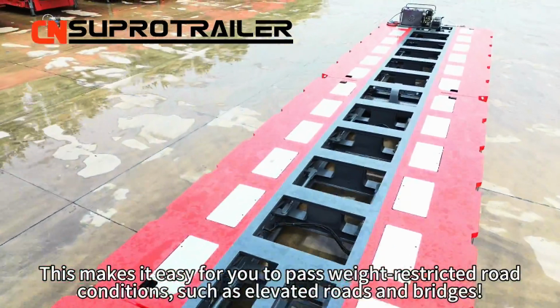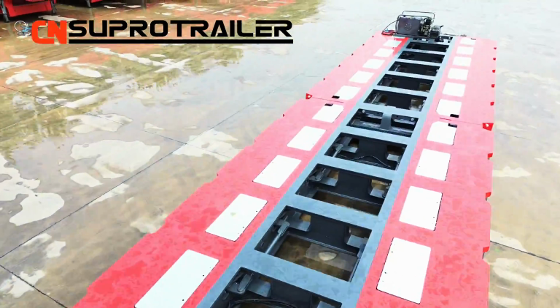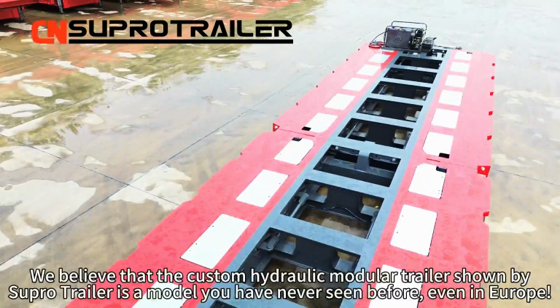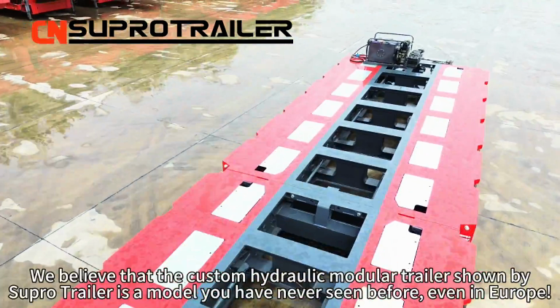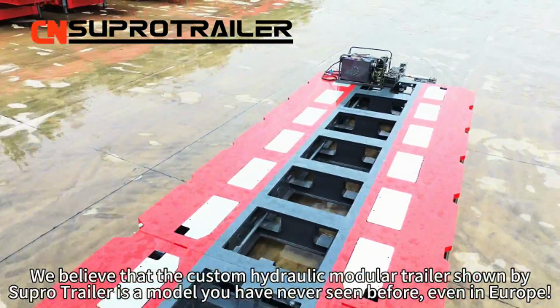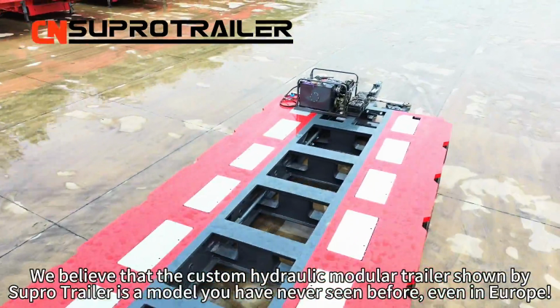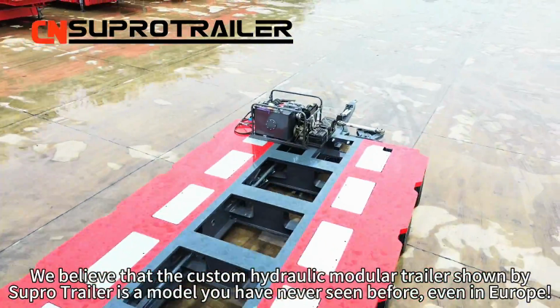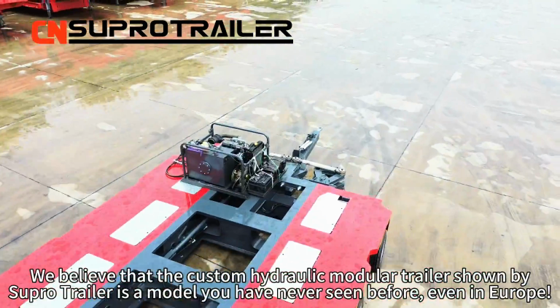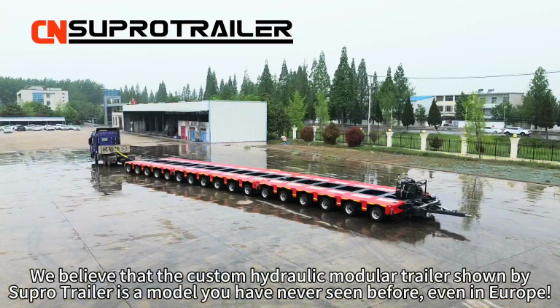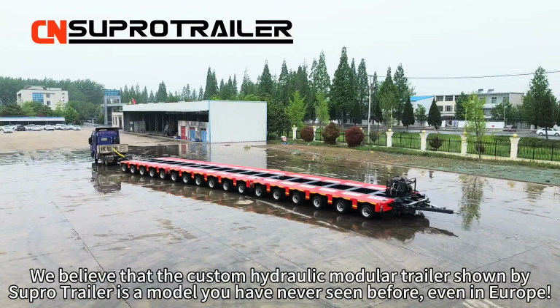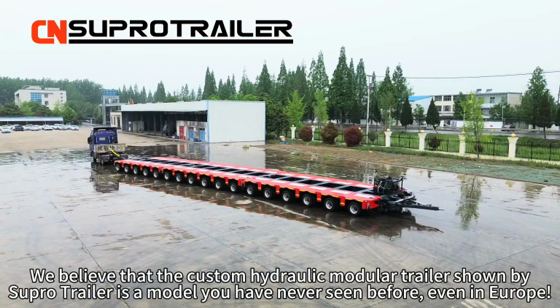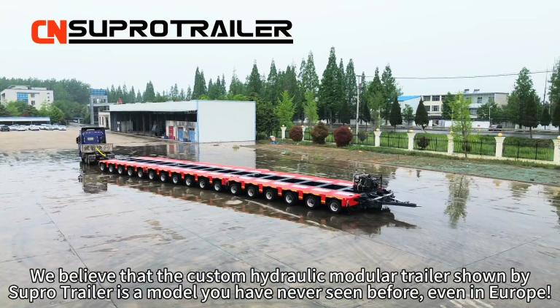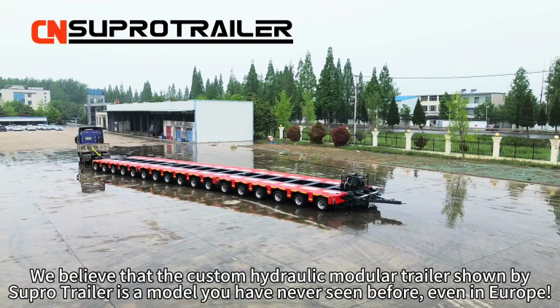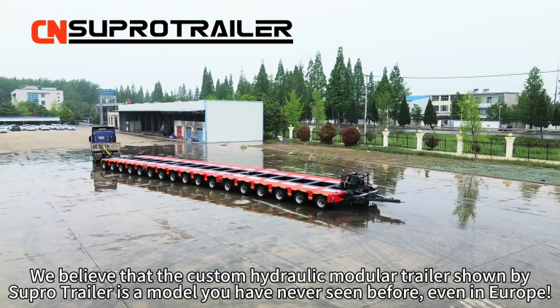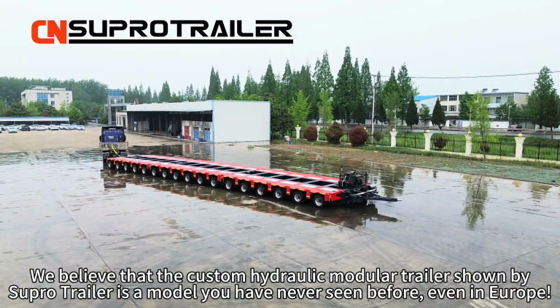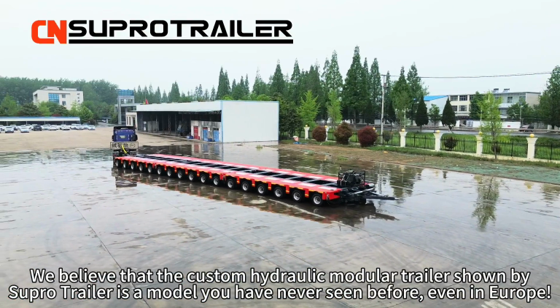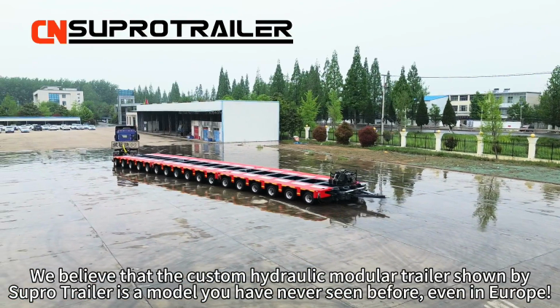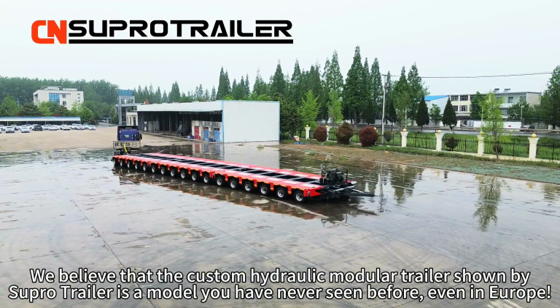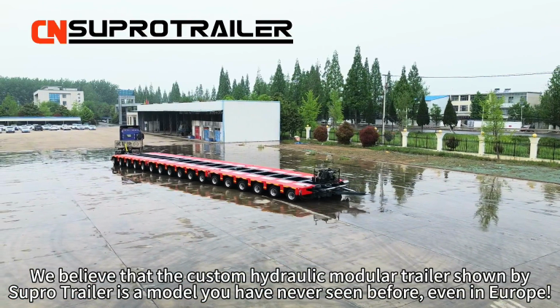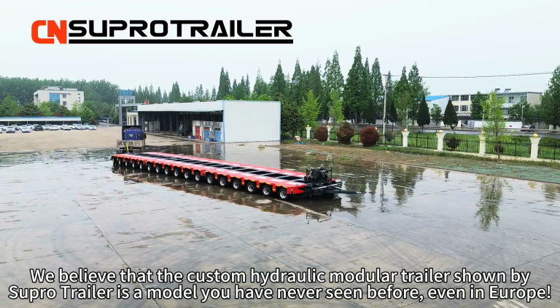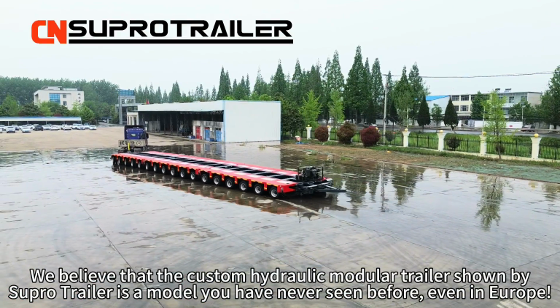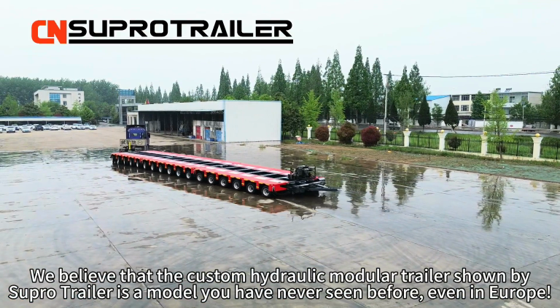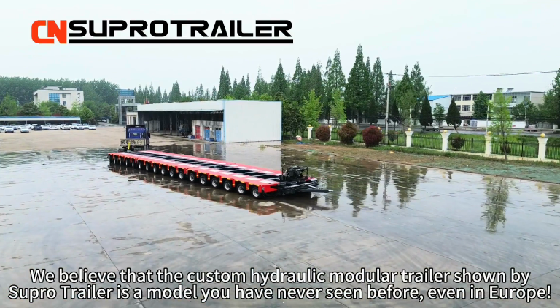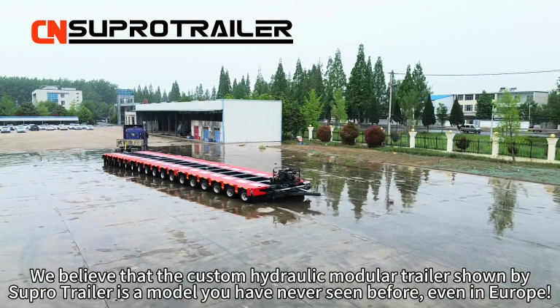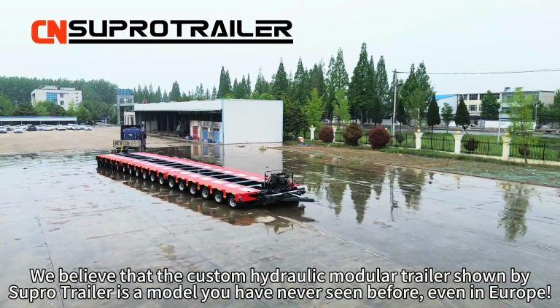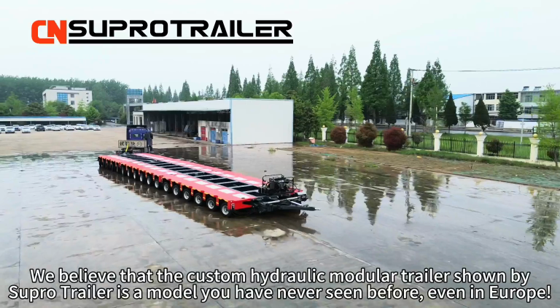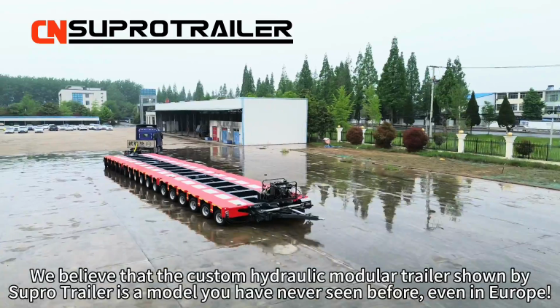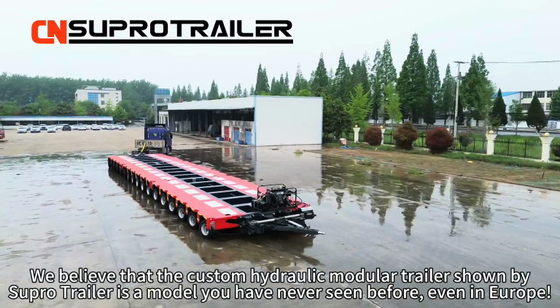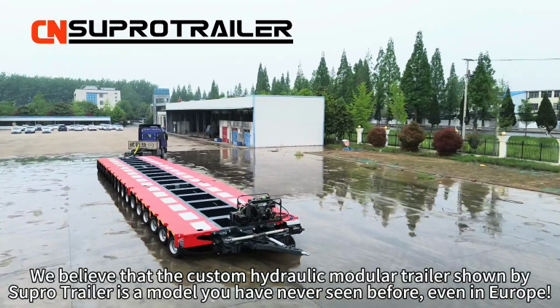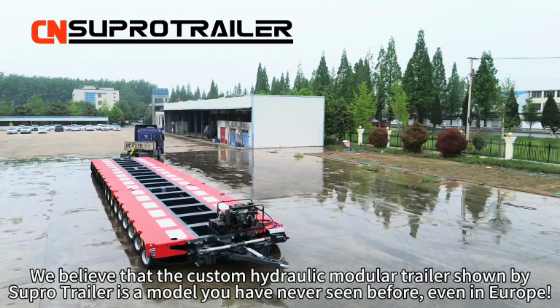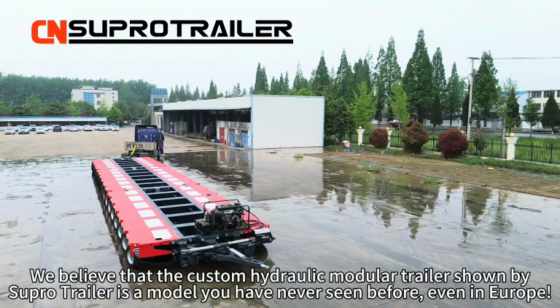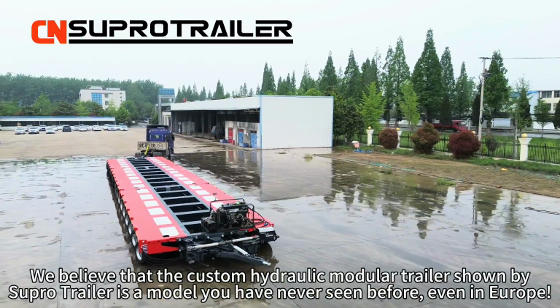We believe that the customer hydraulic module trailer shown by SuperTrailer is a model that you have never seen before, even in Europe.